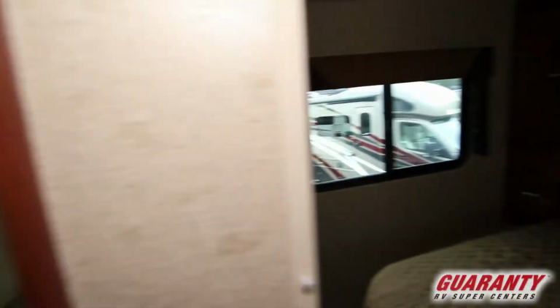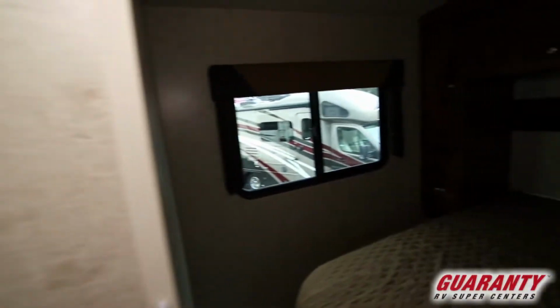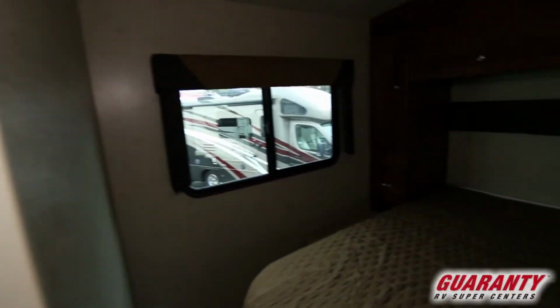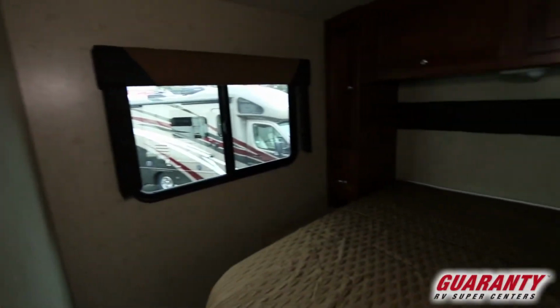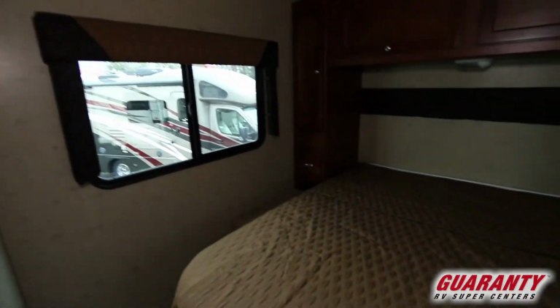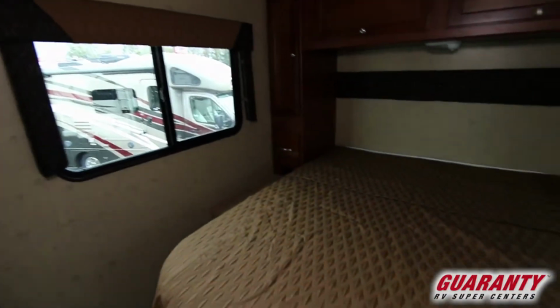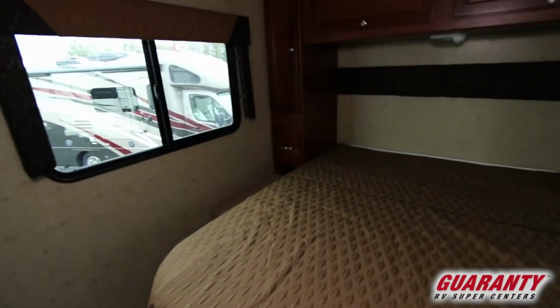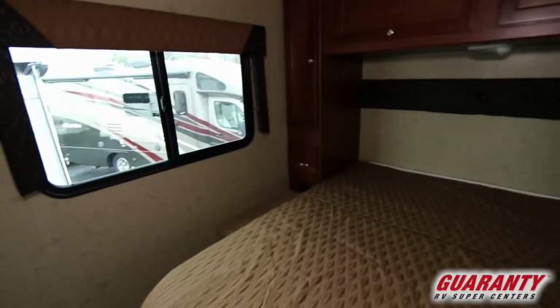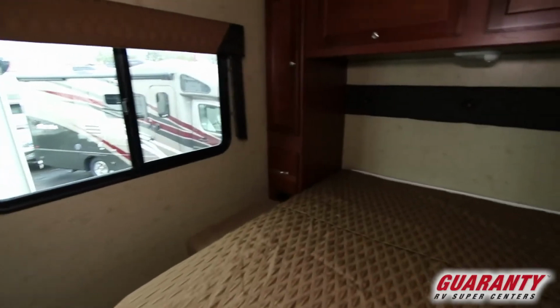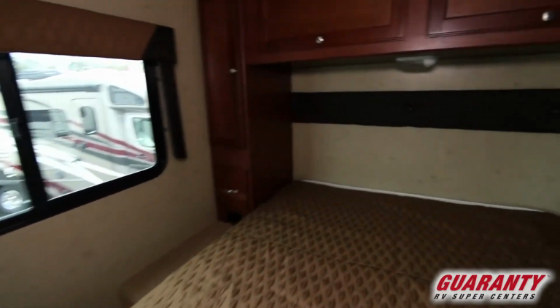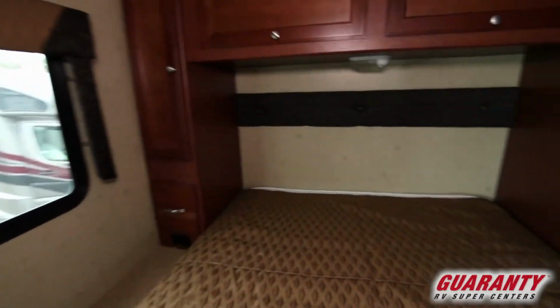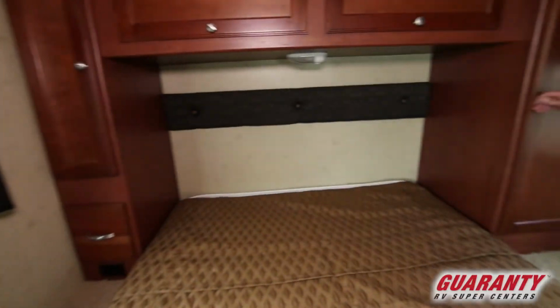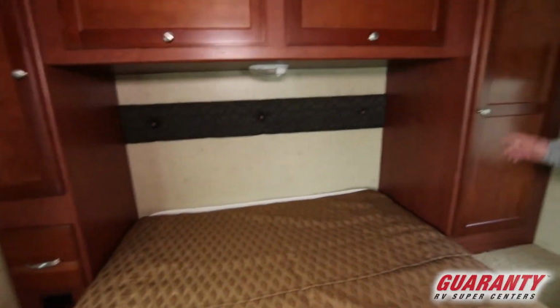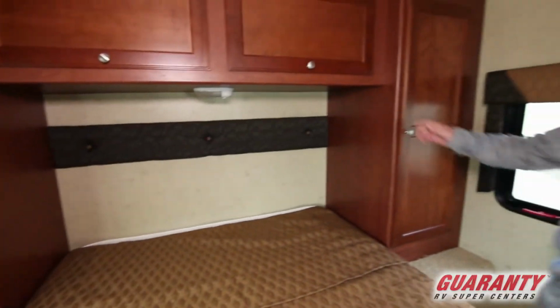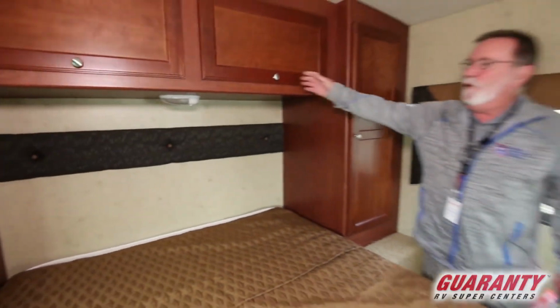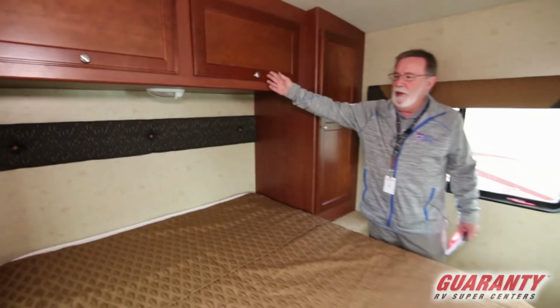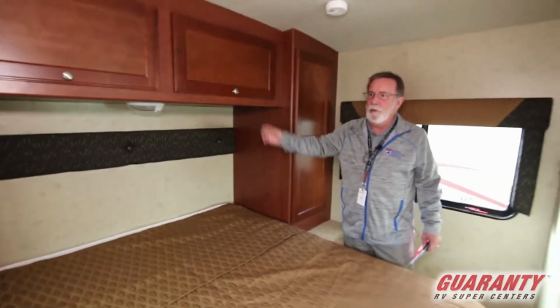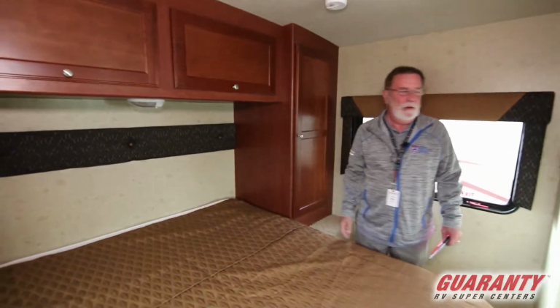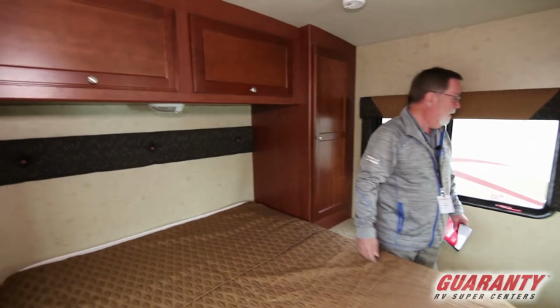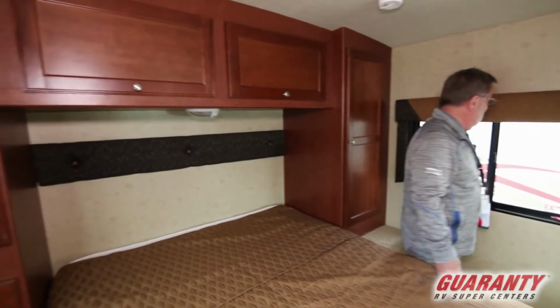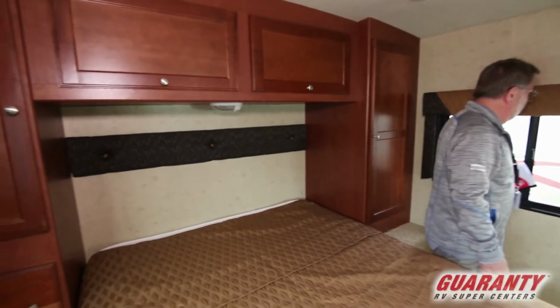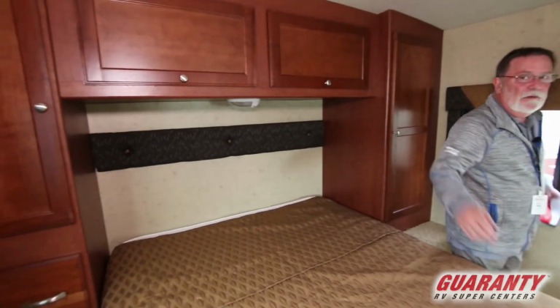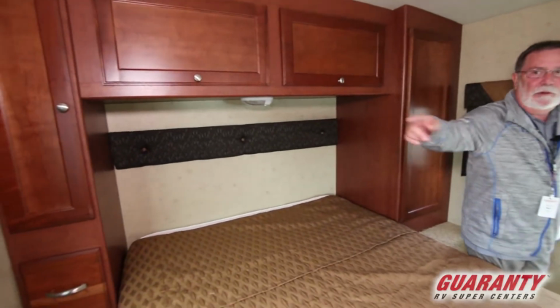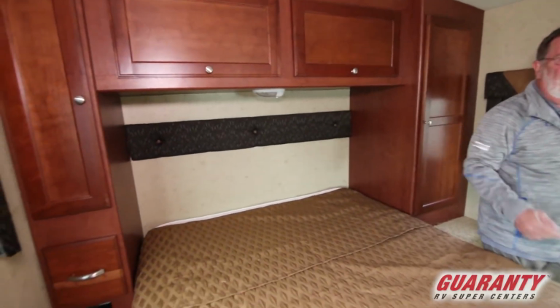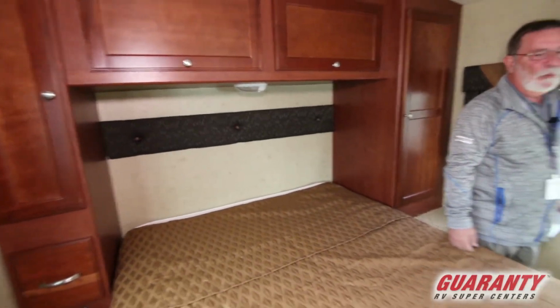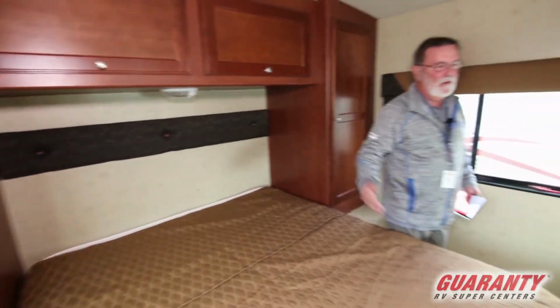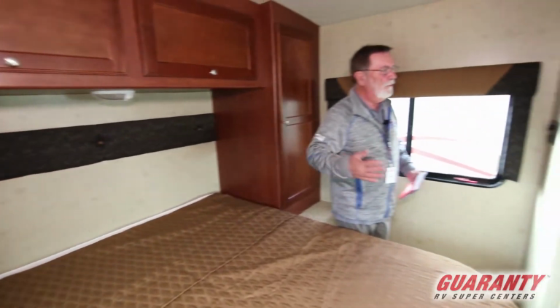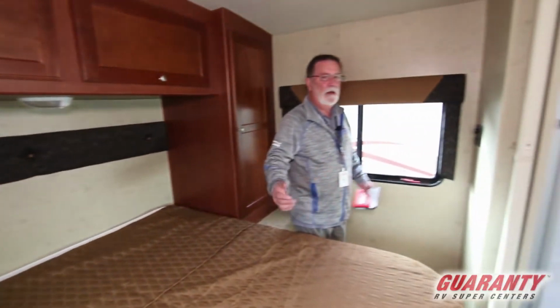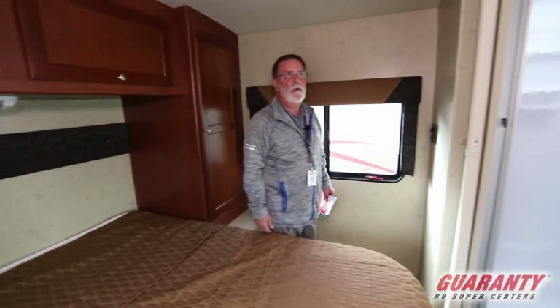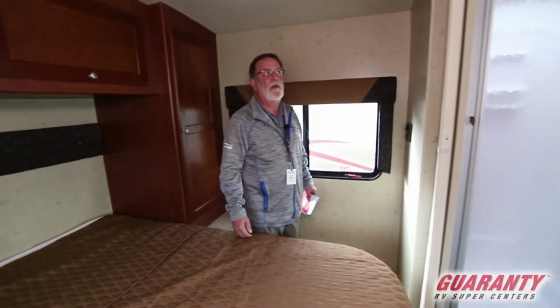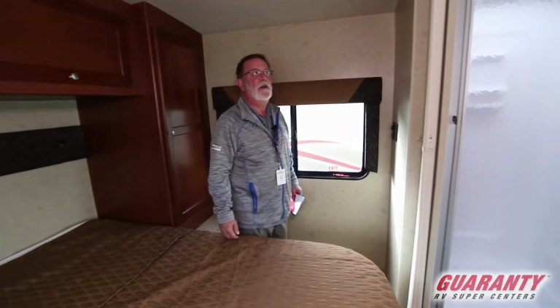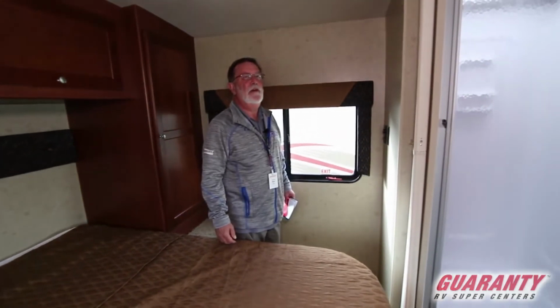You have a full walk-around queen bed back here with good wardrobe storage and over-bed storage. Both of these windows can be opened at the same time, so you've got really great cross-through ventilation here.